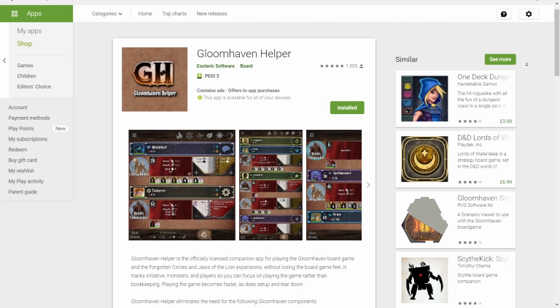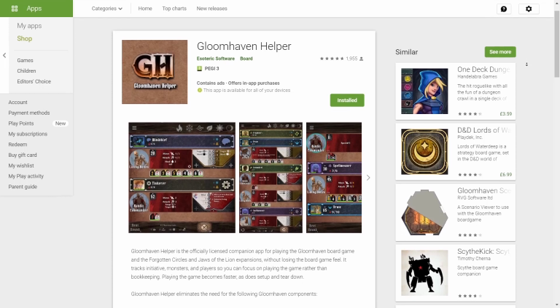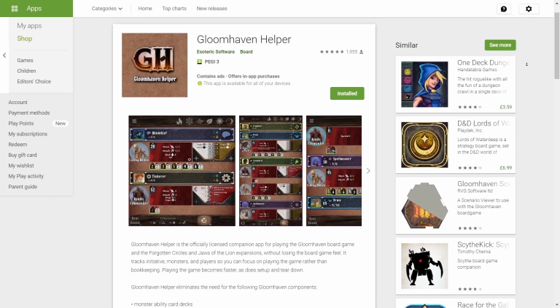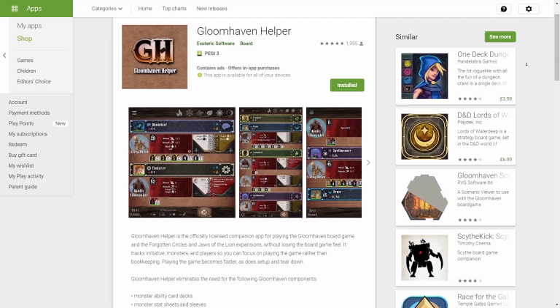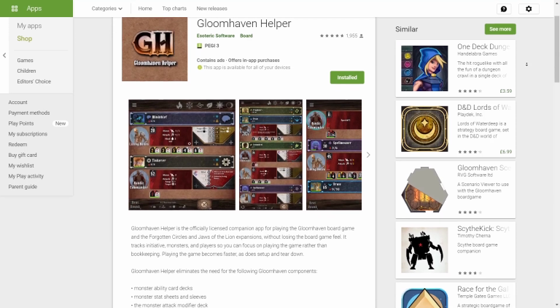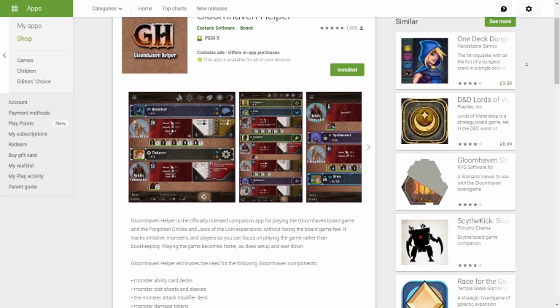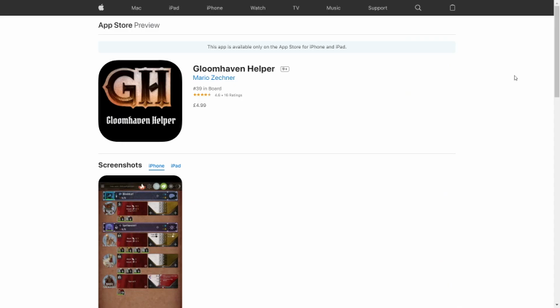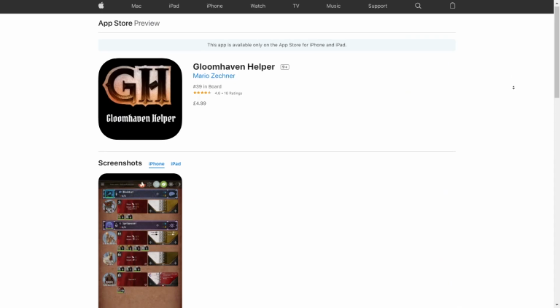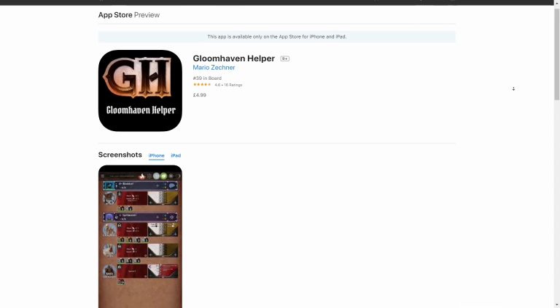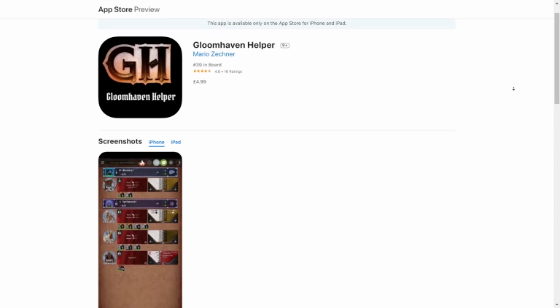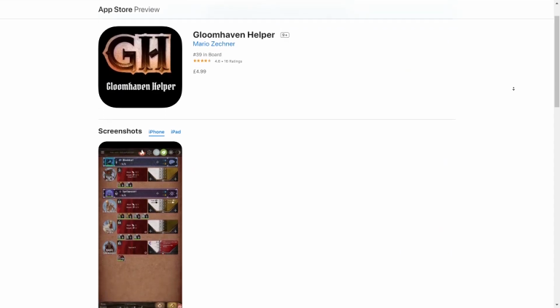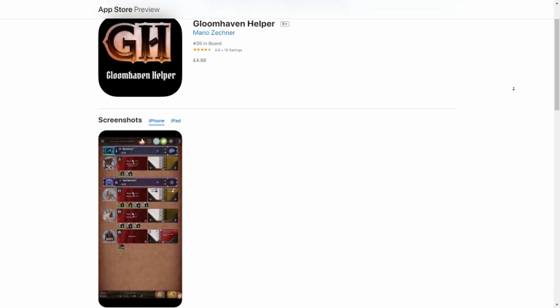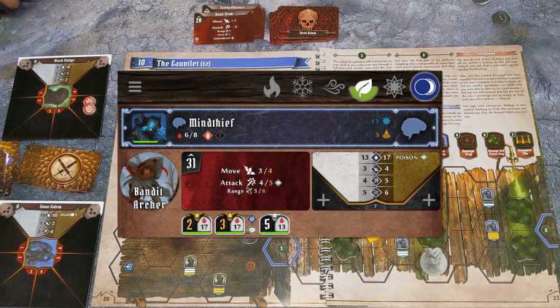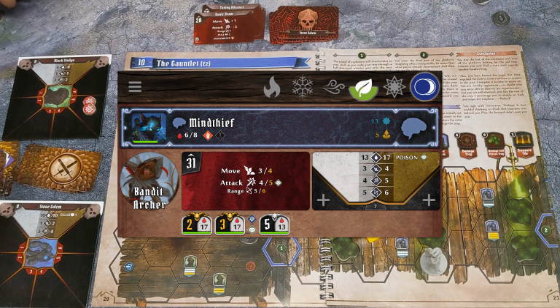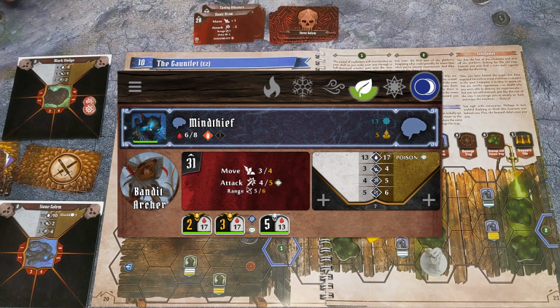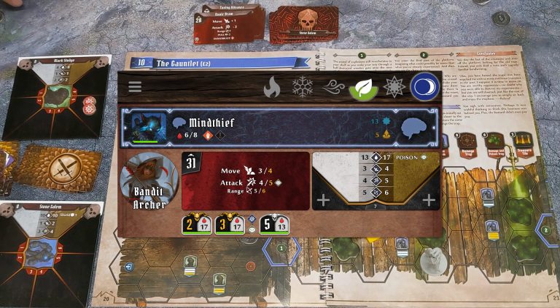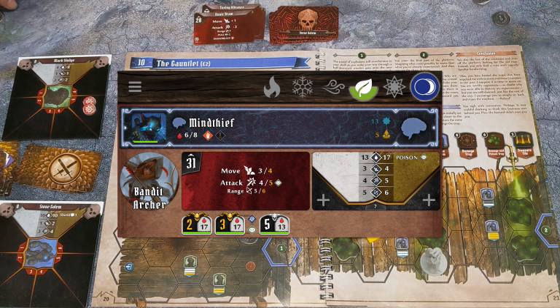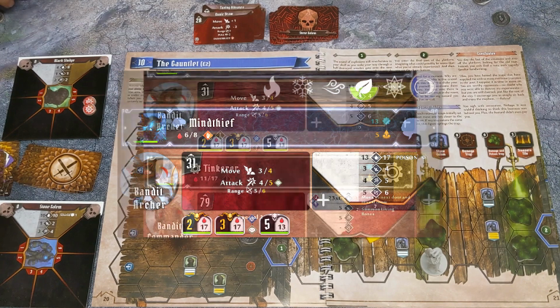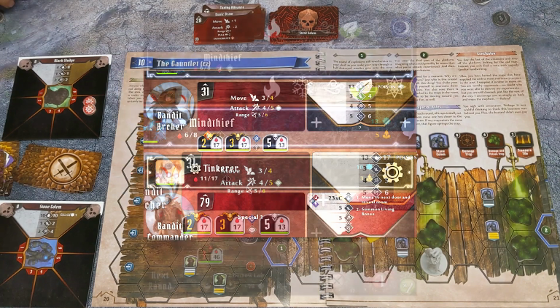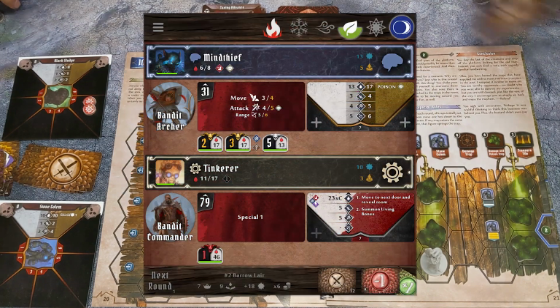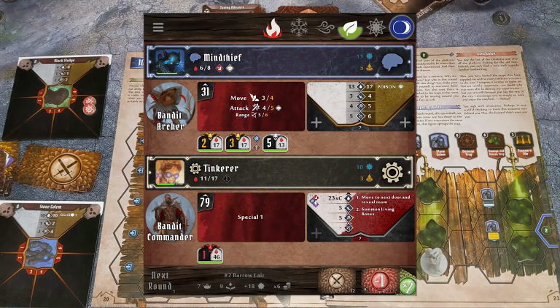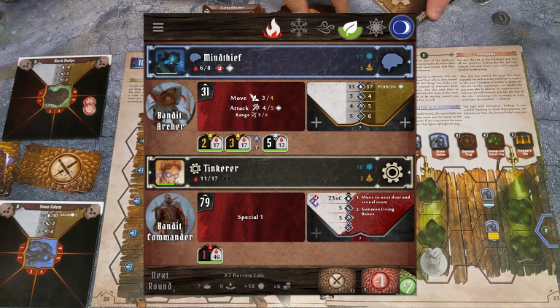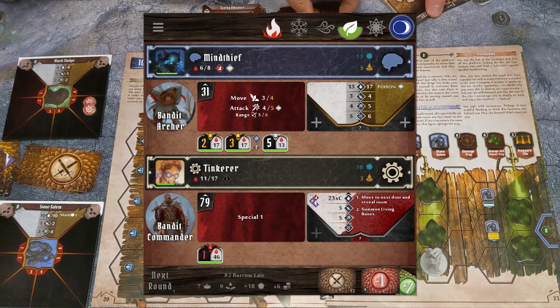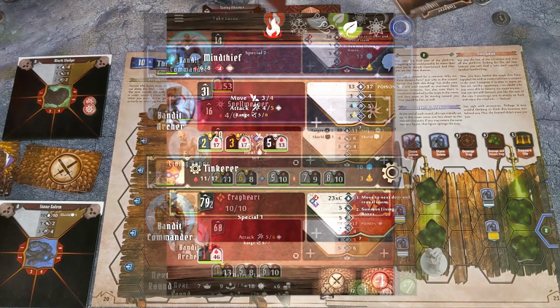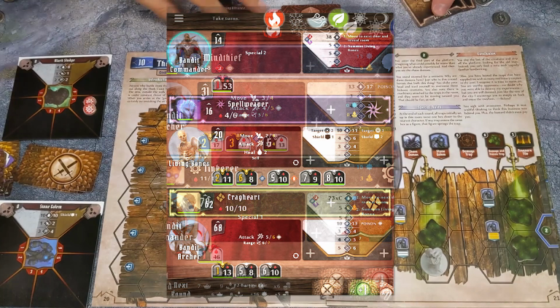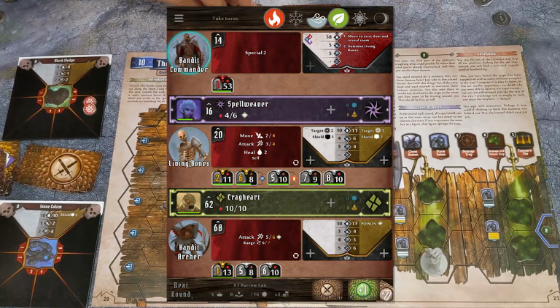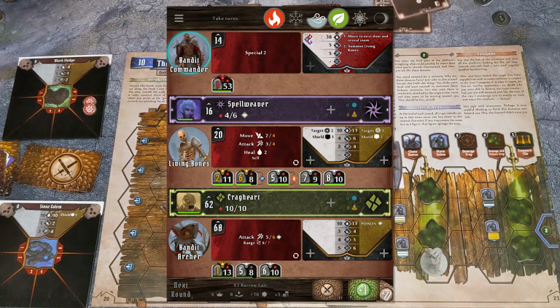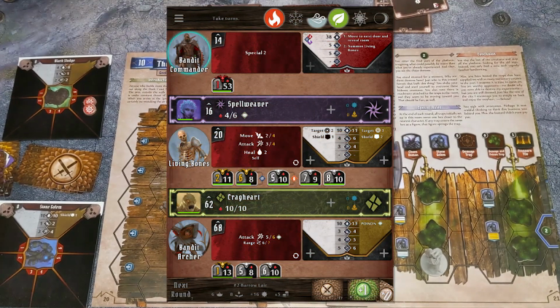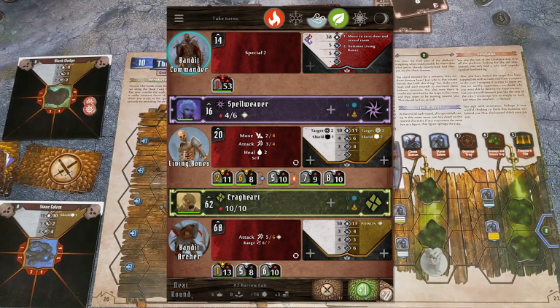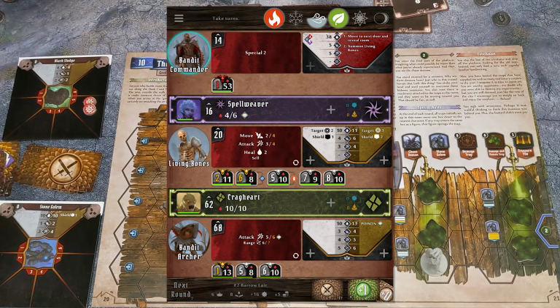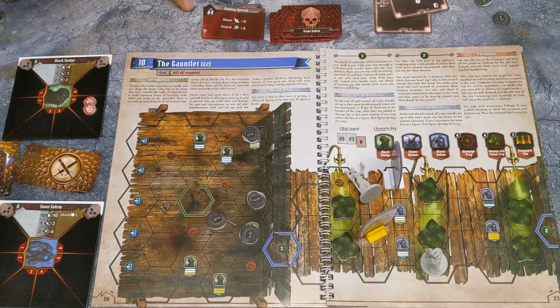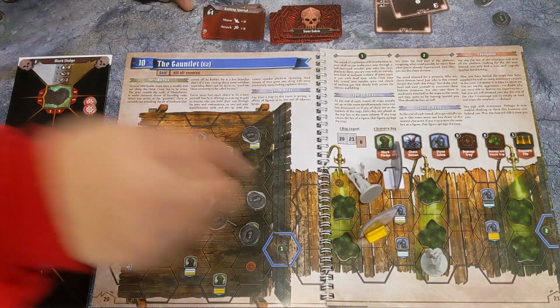I would recommend the app to anybody. It's an unofficial app, but there are Gloomhaven AI helper apps out there and they're huge — they help take care of the hit points for monsters, they reduce the clutter on your table. They're absolutely fantastic, and Jaws of the Lion is on most of those as well now.